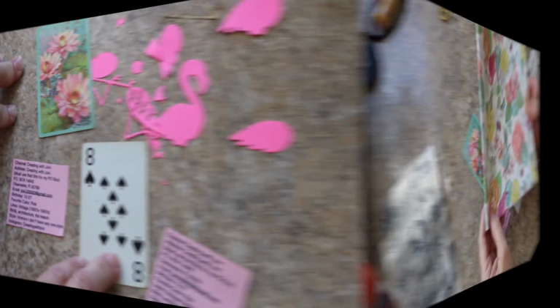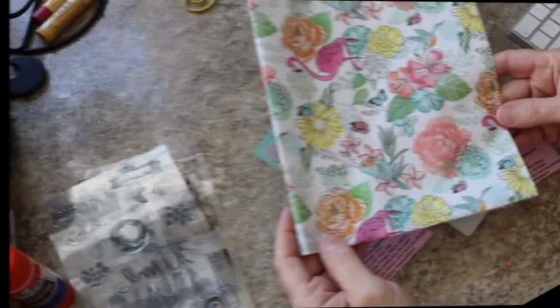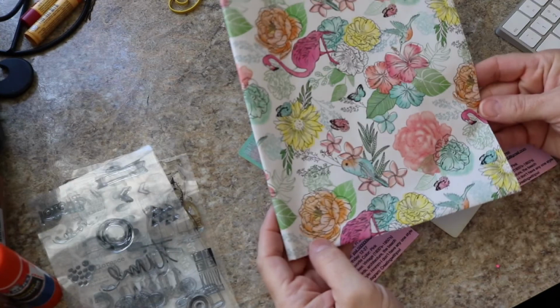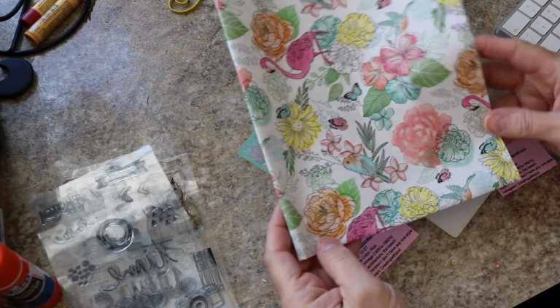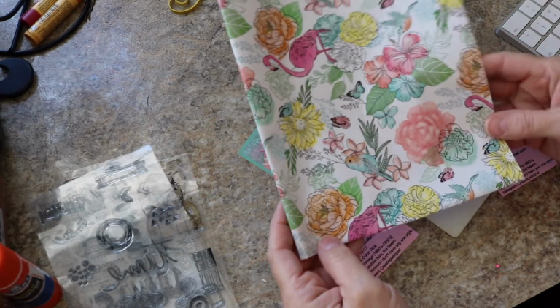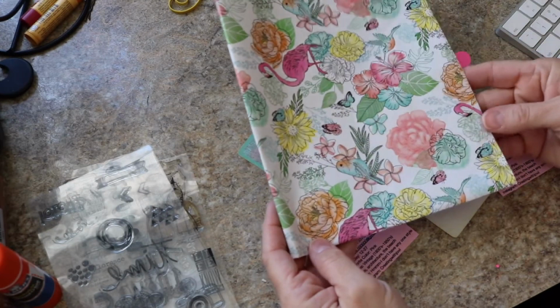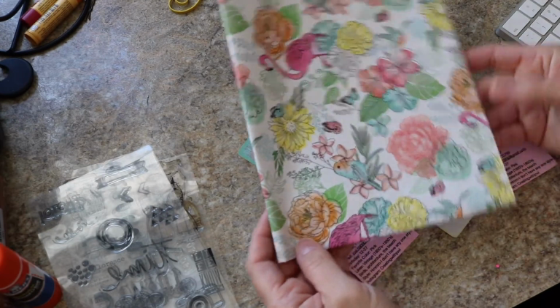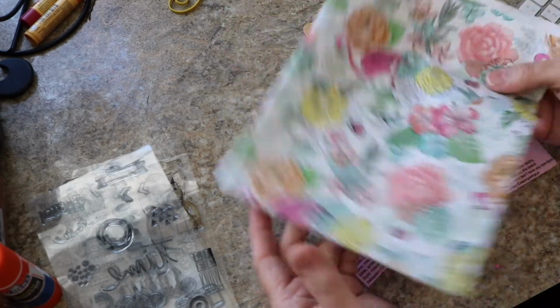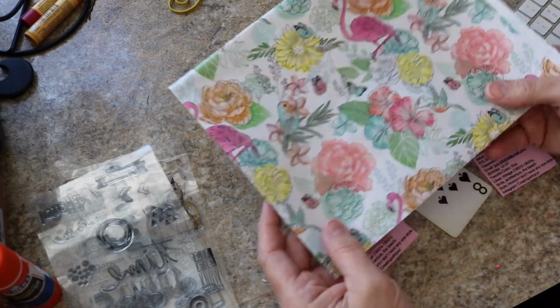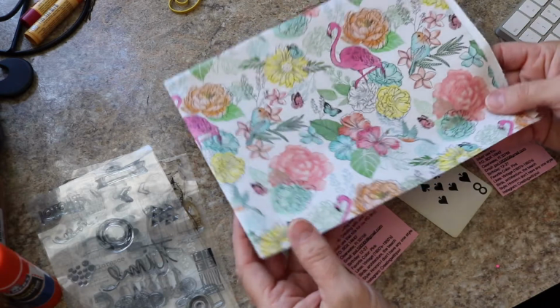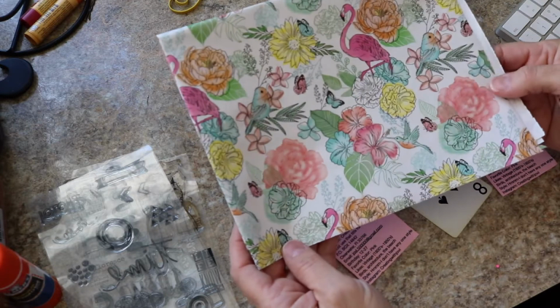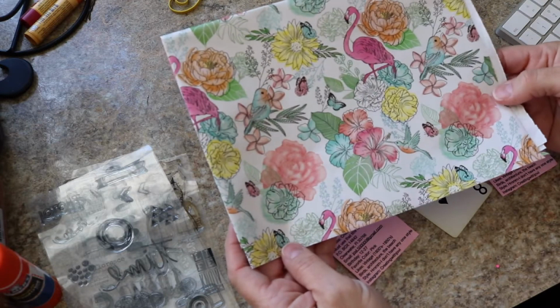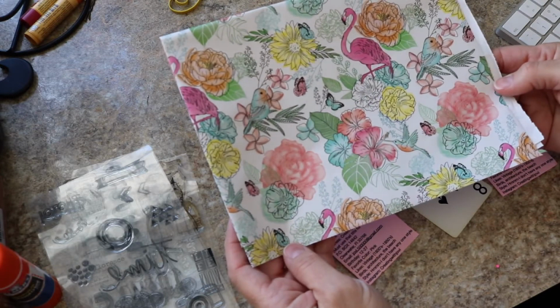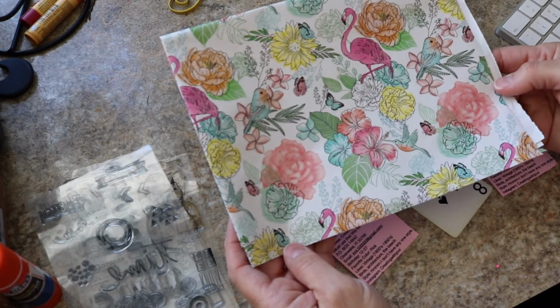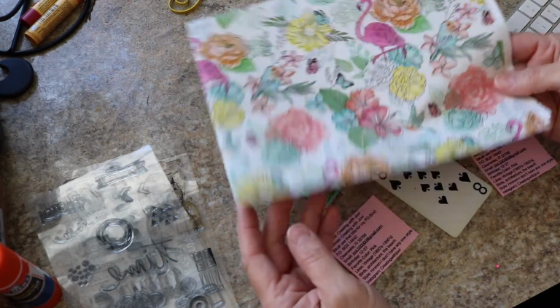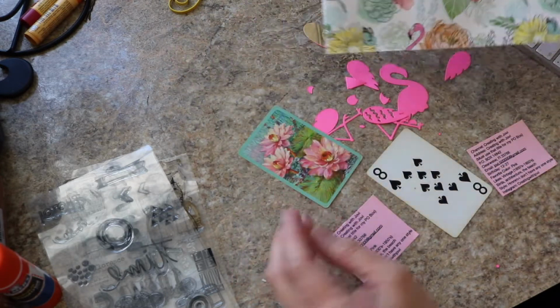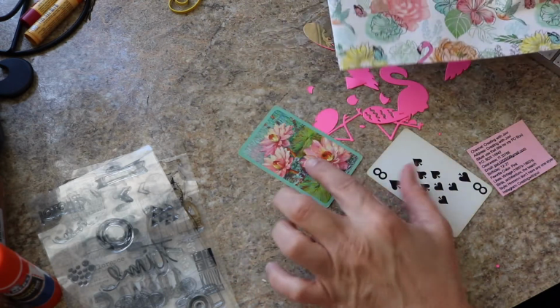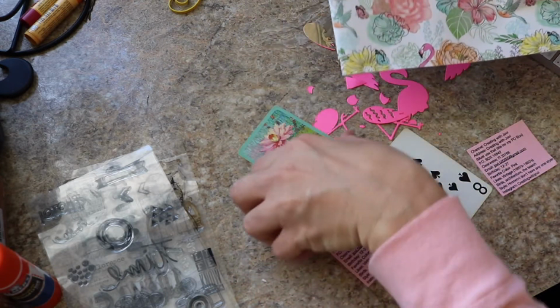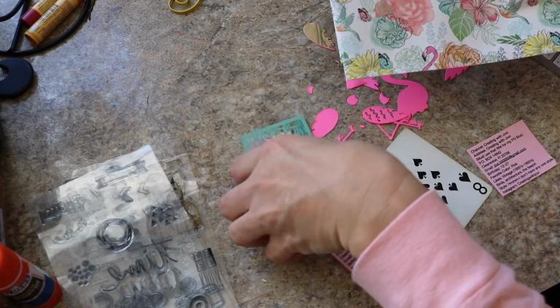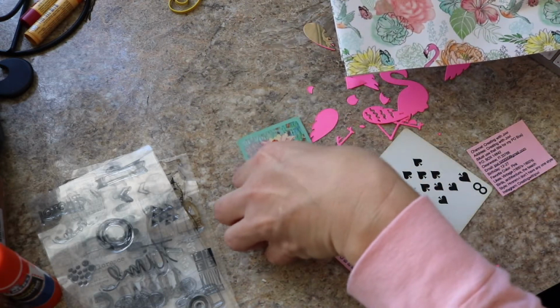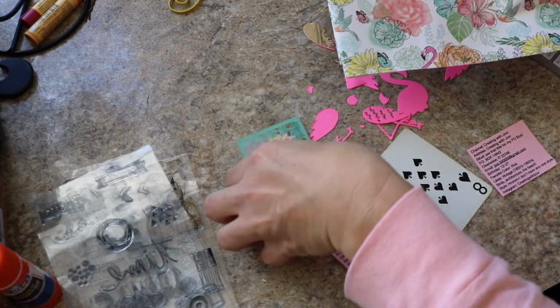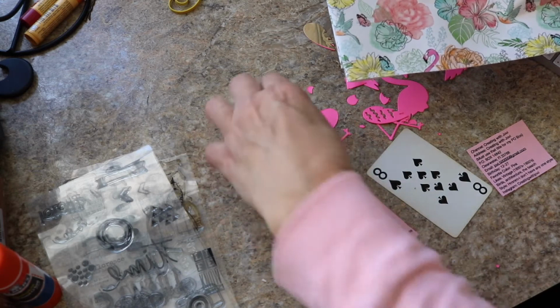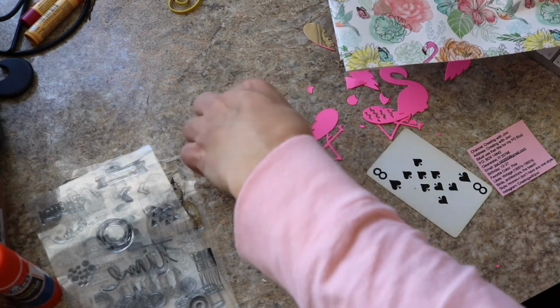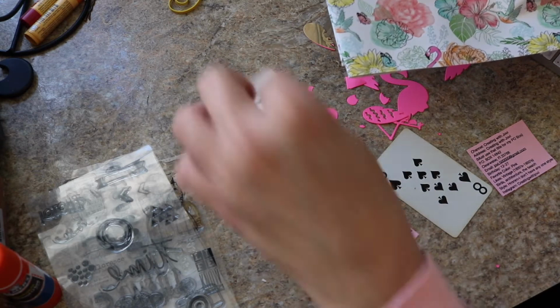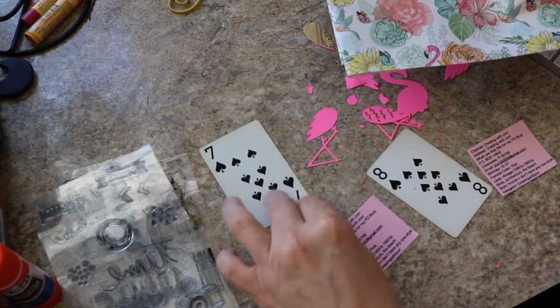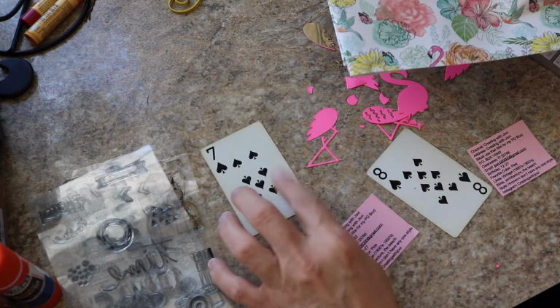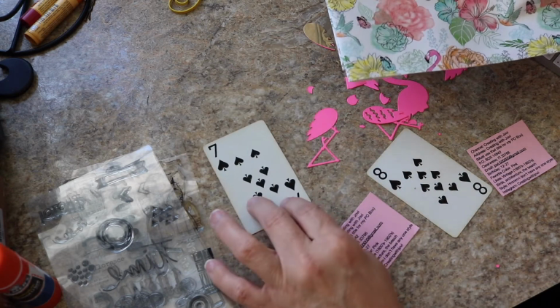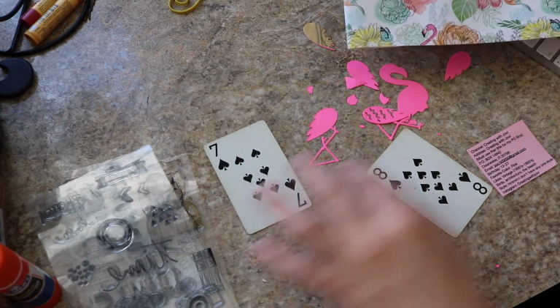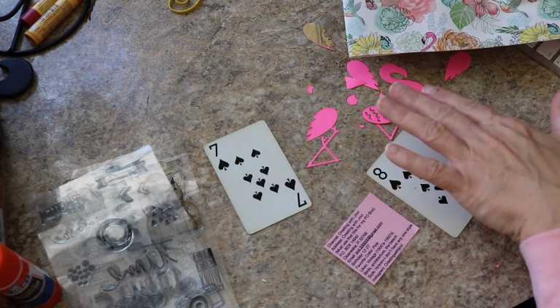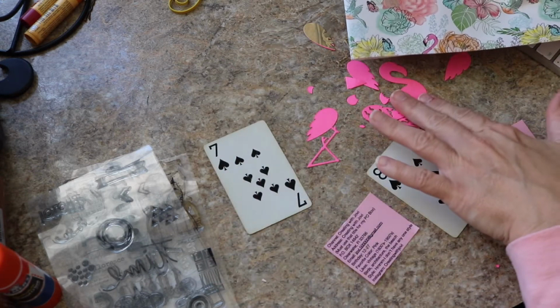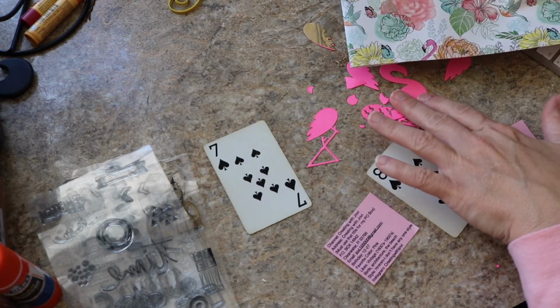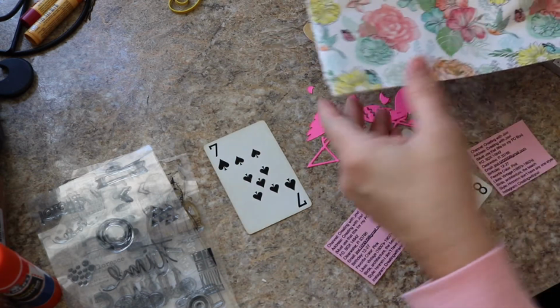I have some paper here — this is wrapping paper and I got this from my friend Carol at Carol's Recrafted Boutique. I think I might try to work this onto the other side of the card along with this flamingo.